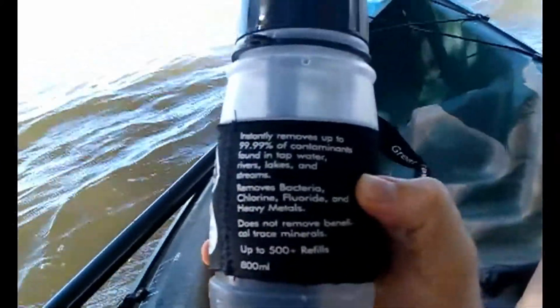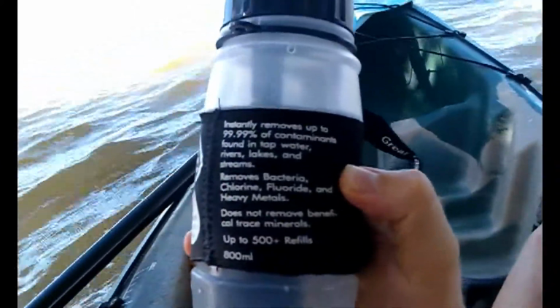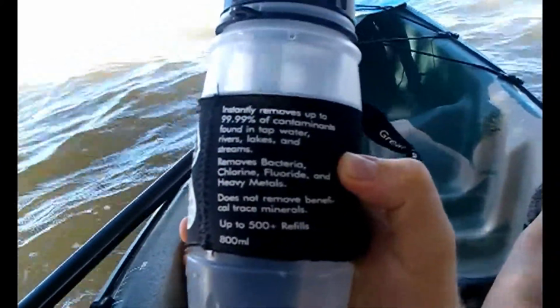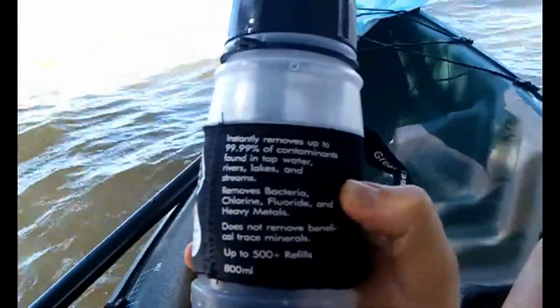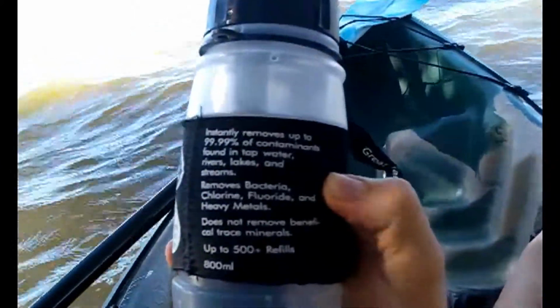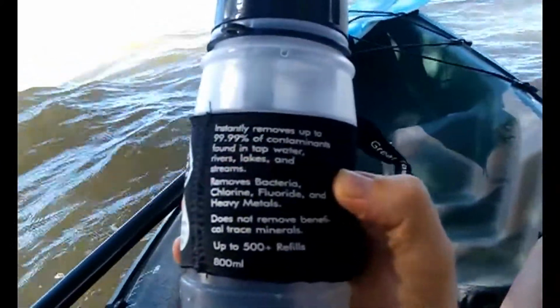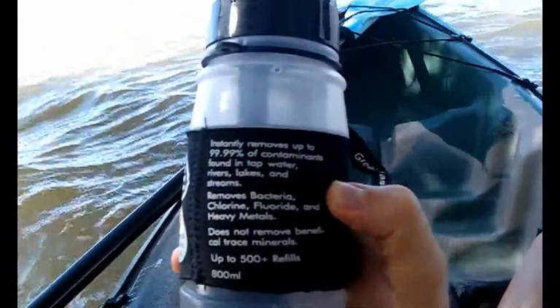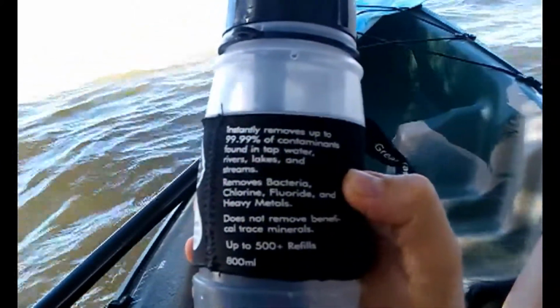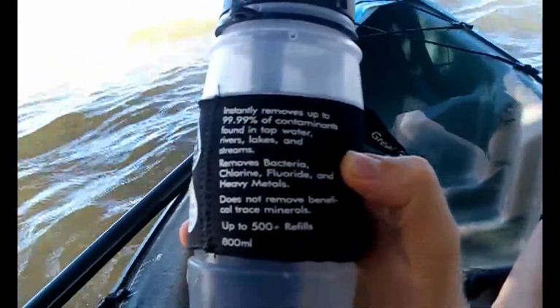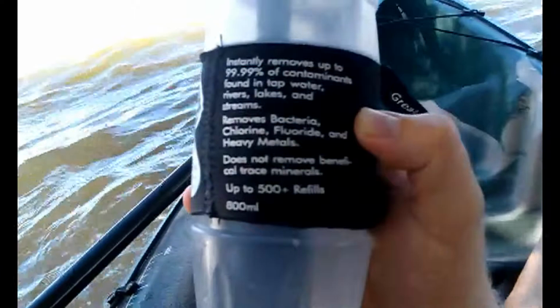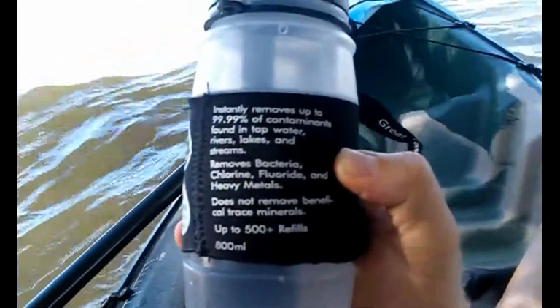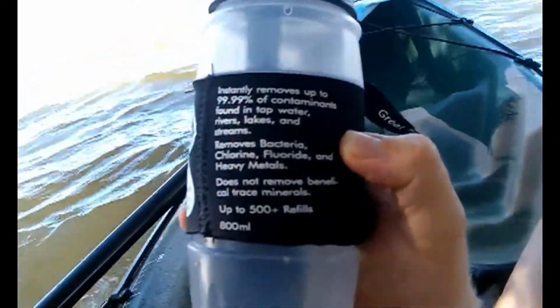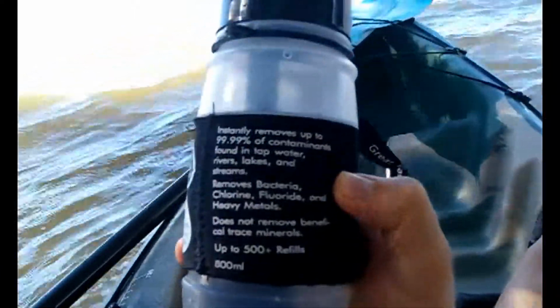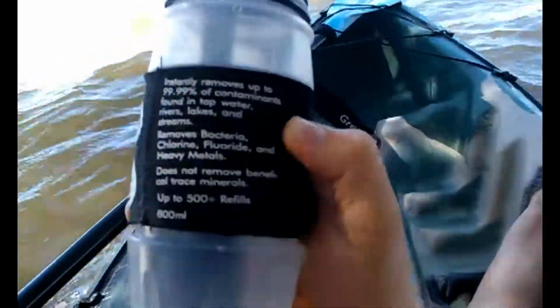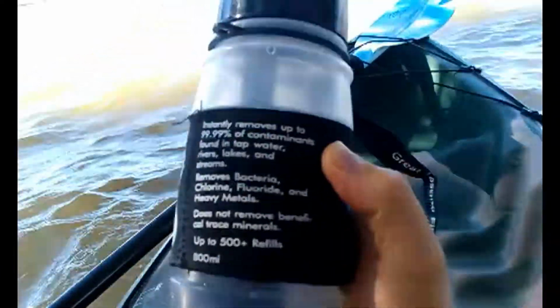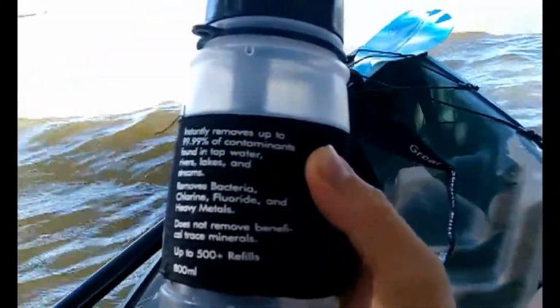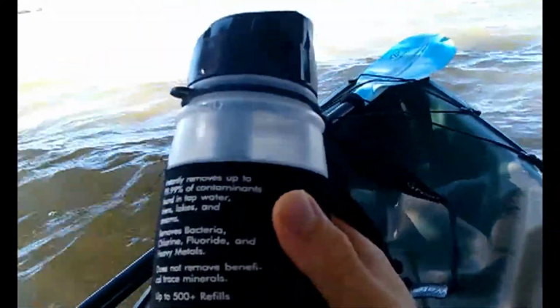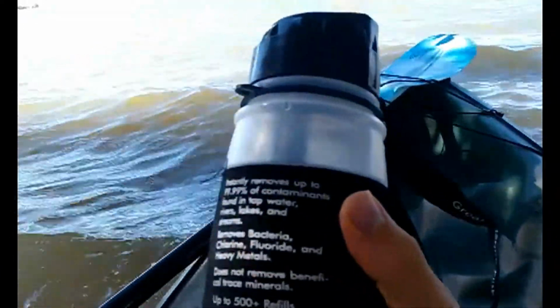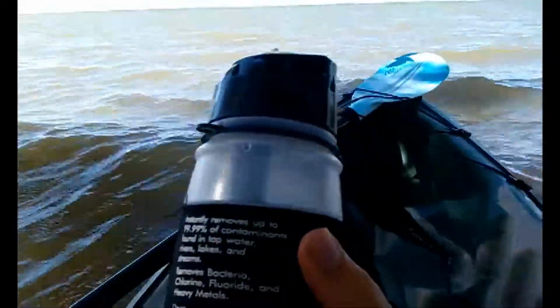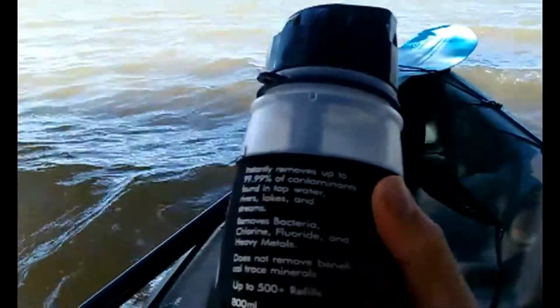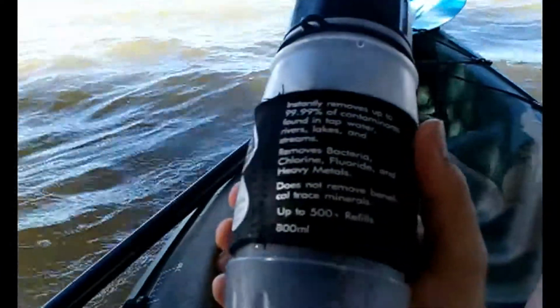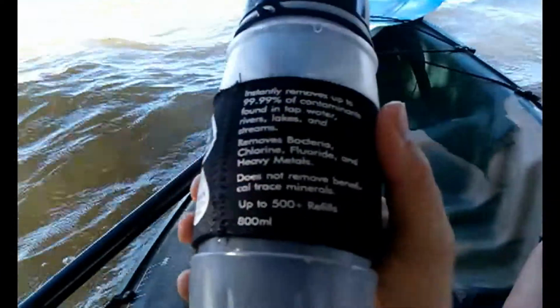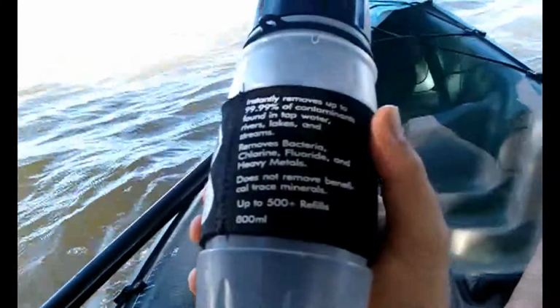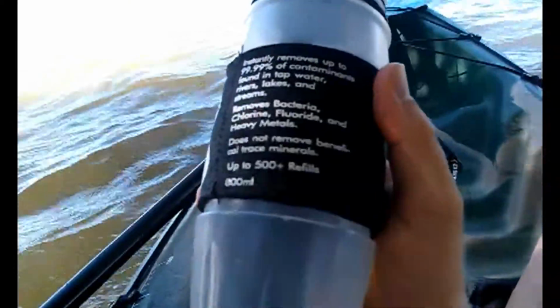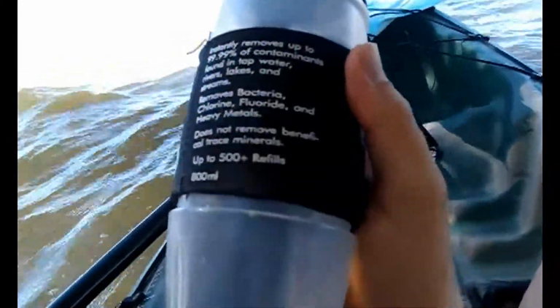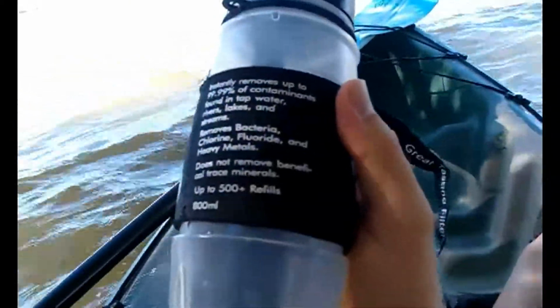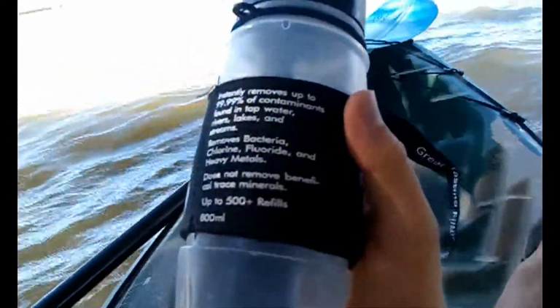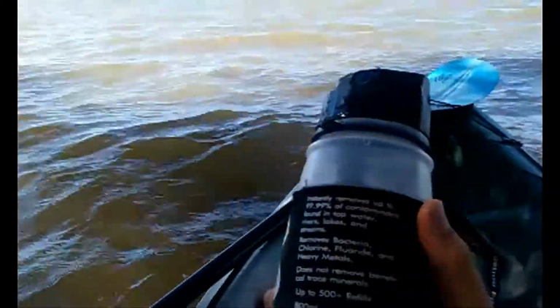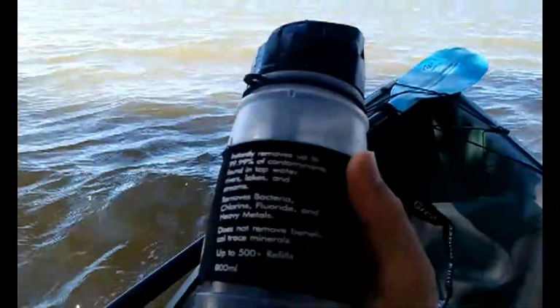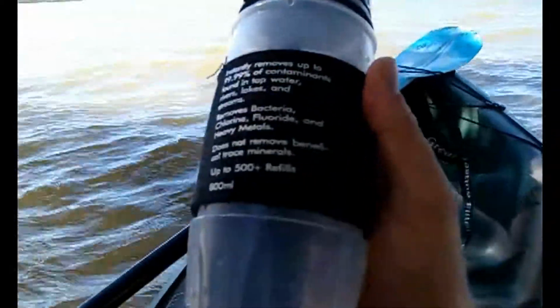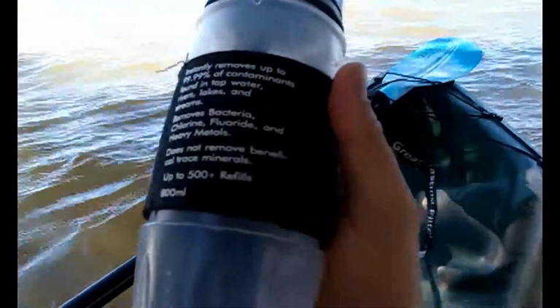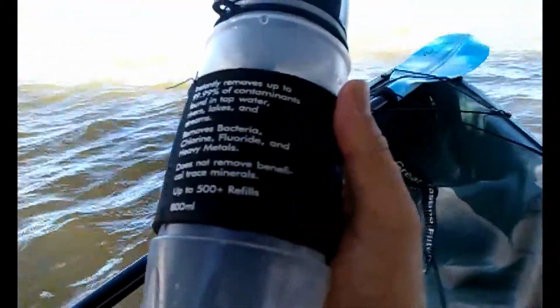It works for water from lakes, rivers, streams, creeks — stuff like that. It also removes heavy metals and chlorine, and up to 90% fluoride I believe. It's an 800ml size bottle.